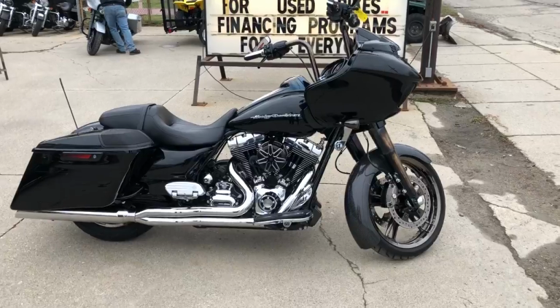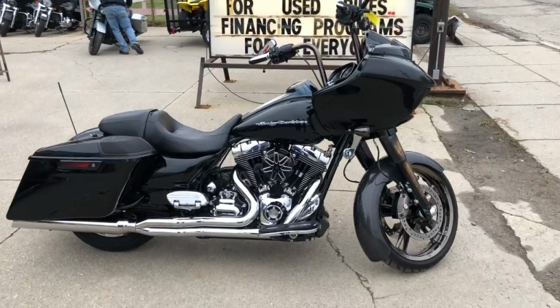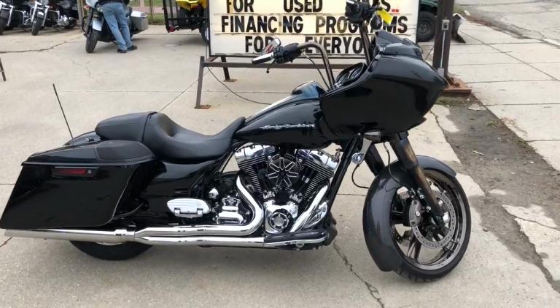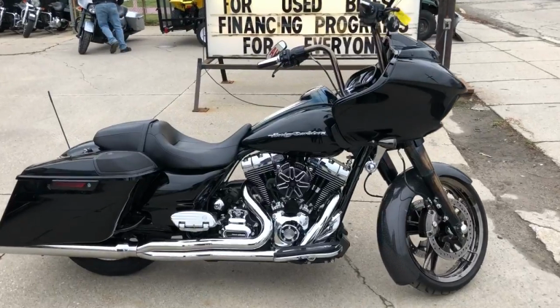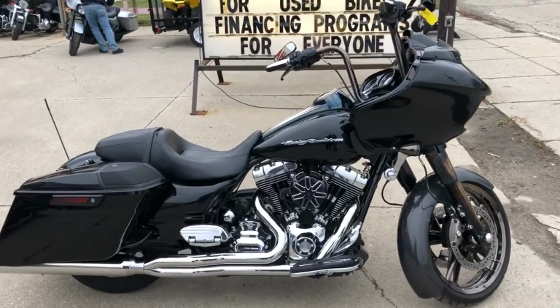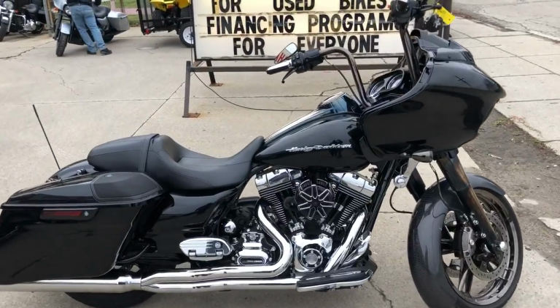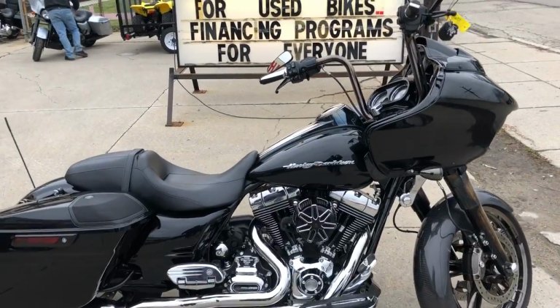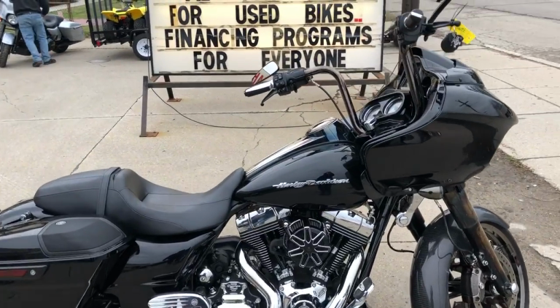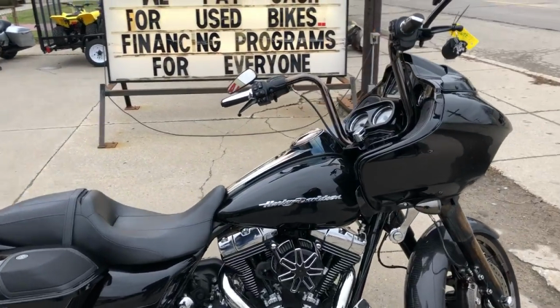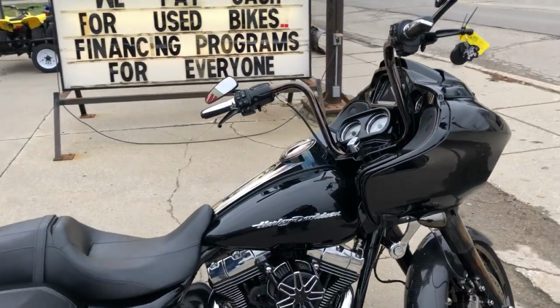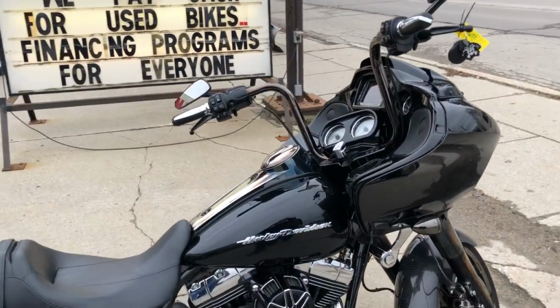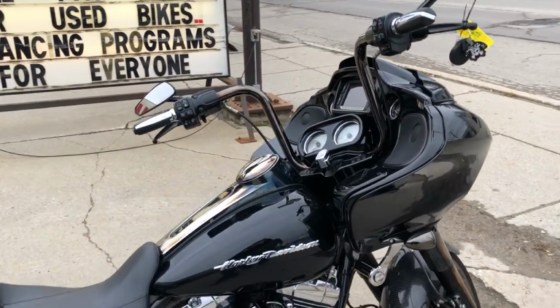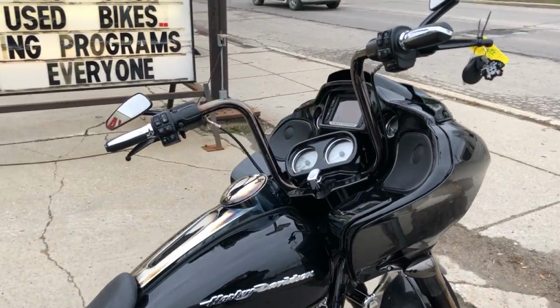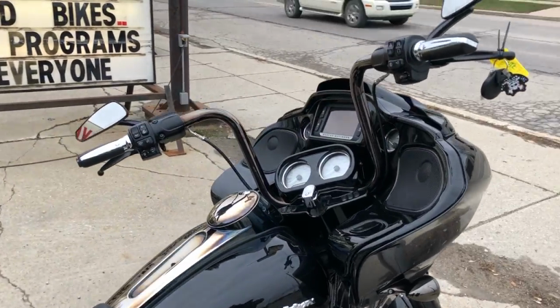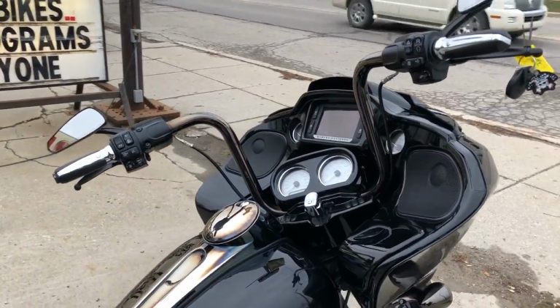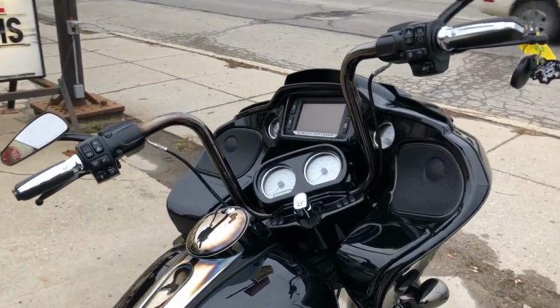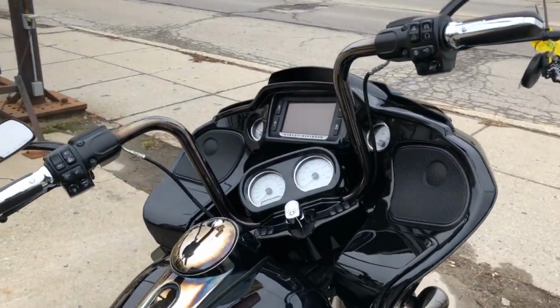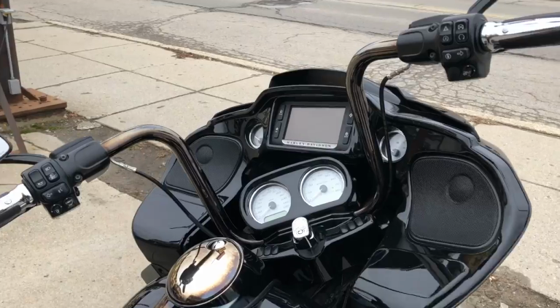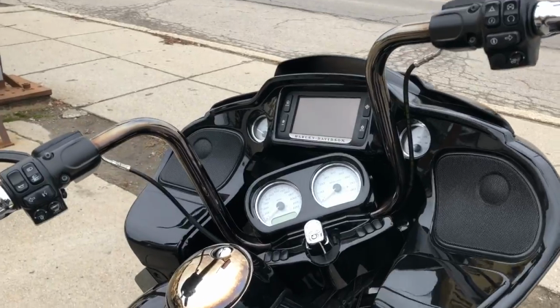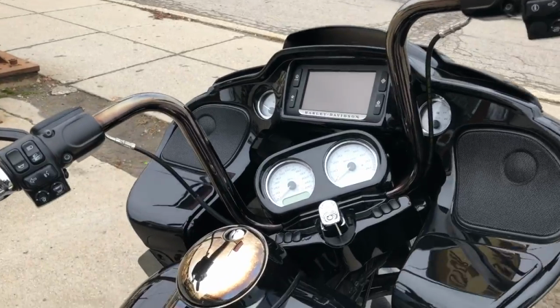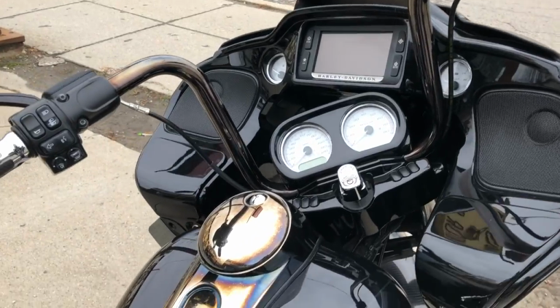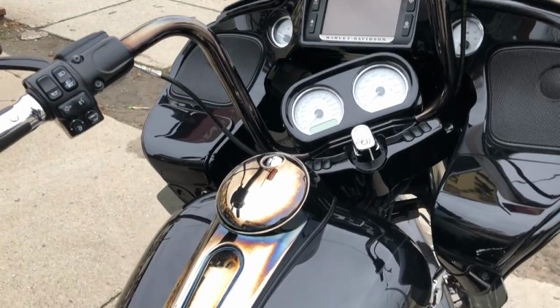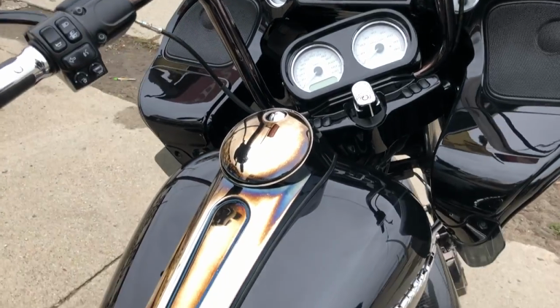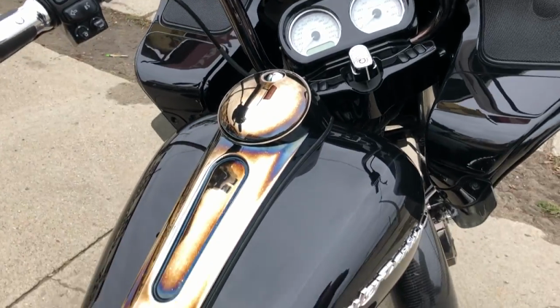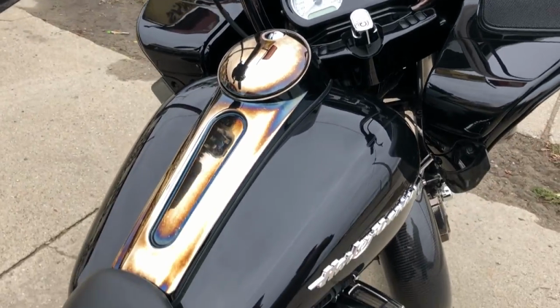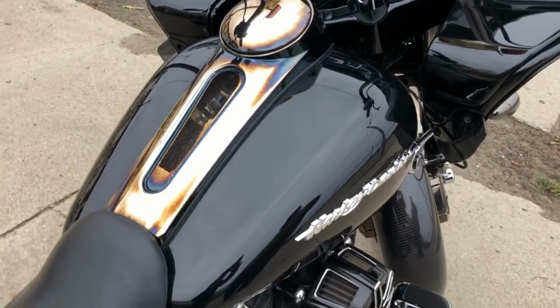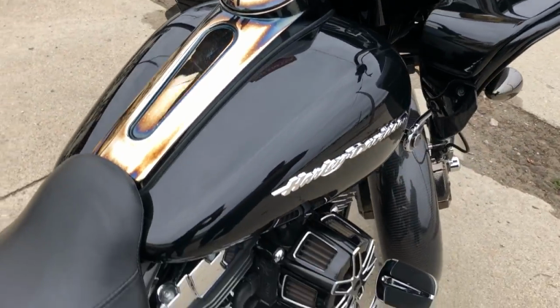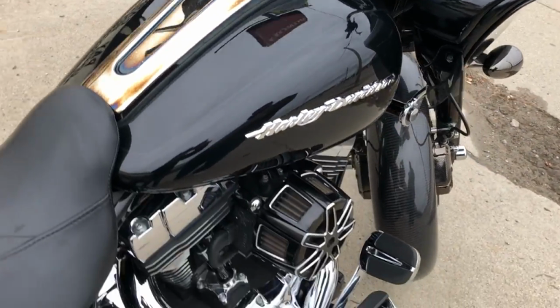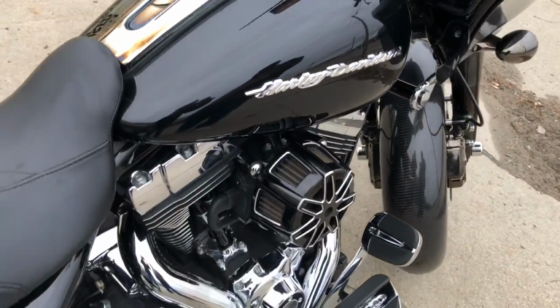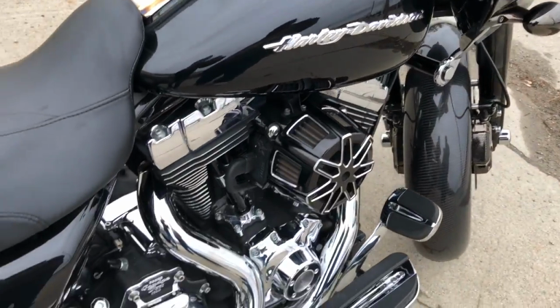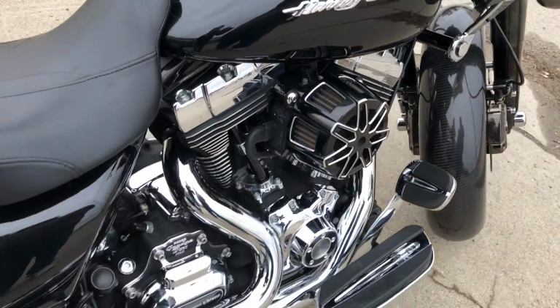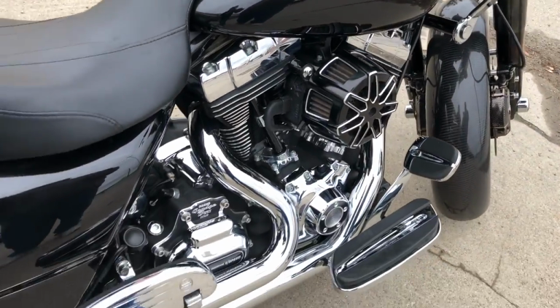Hey guys, ApprovalPowerSports.com here doing some more videos on Harleys that just came in. We are stacking them deep here. This one's a 2015 Road Glide Special, only 16,301 miles.